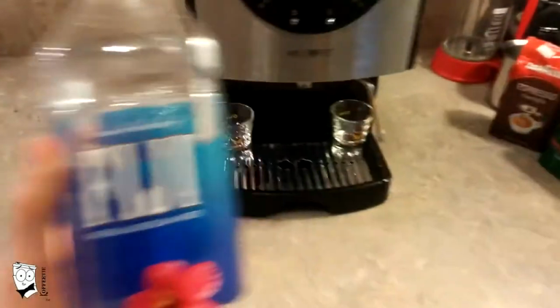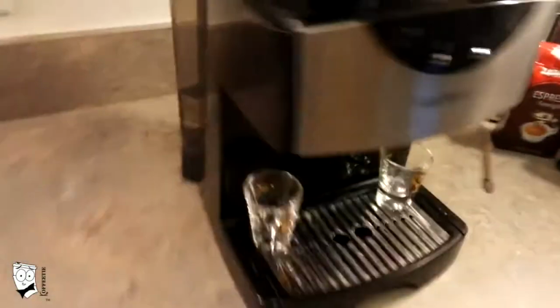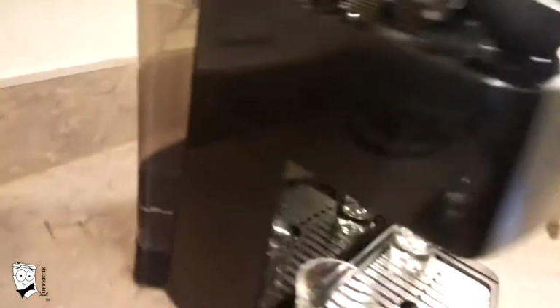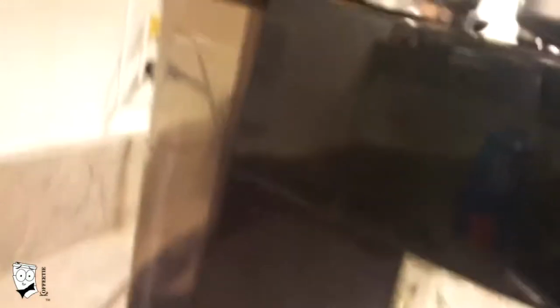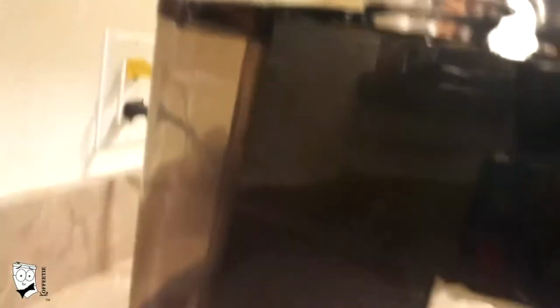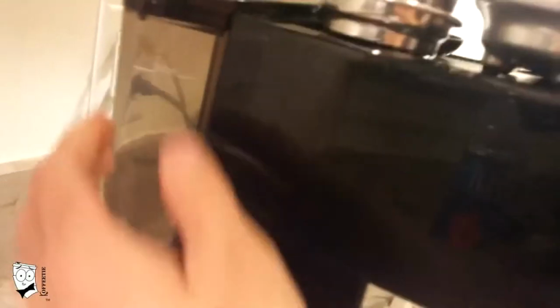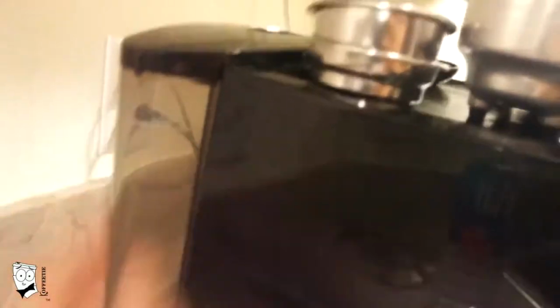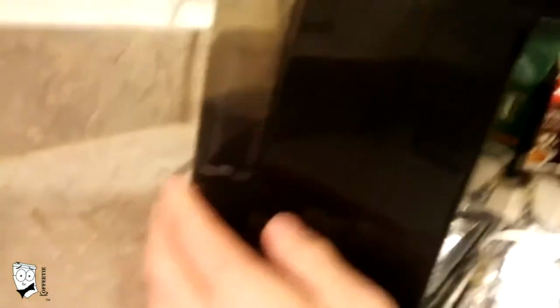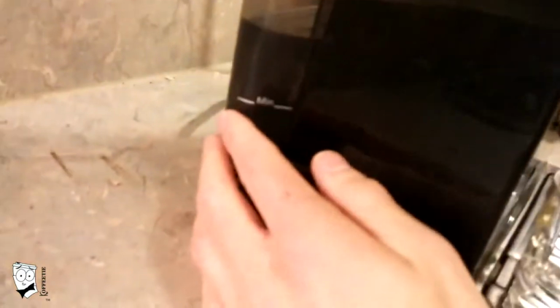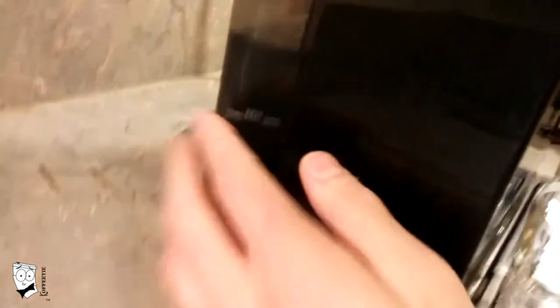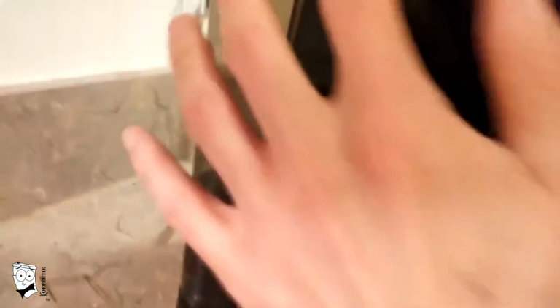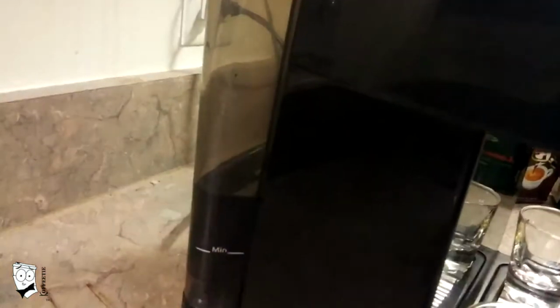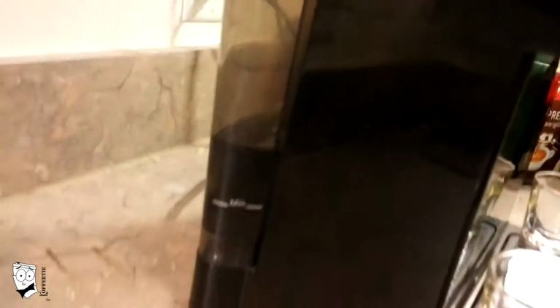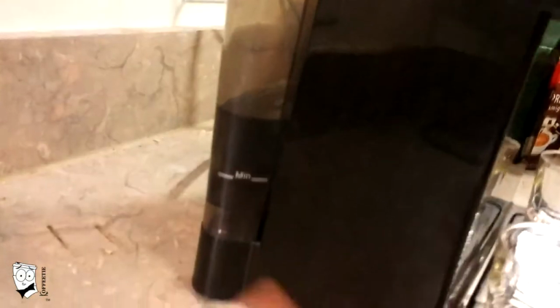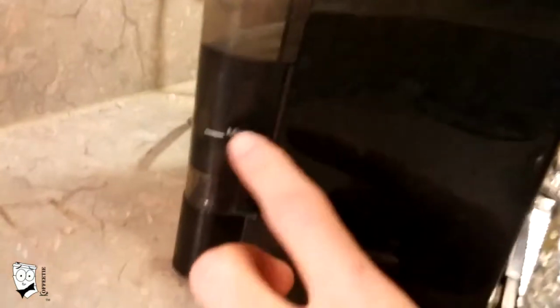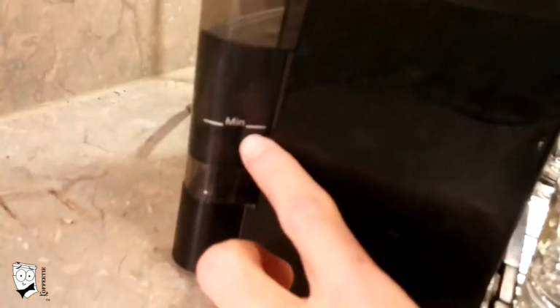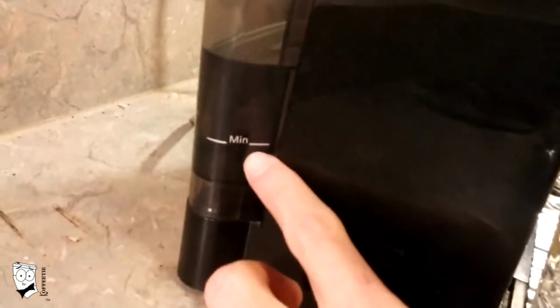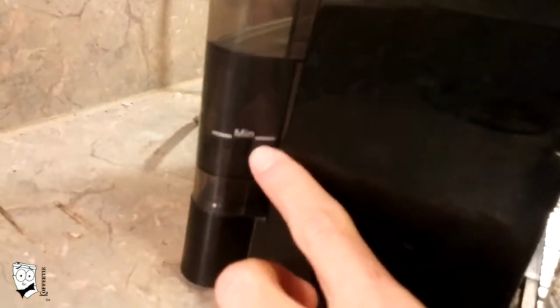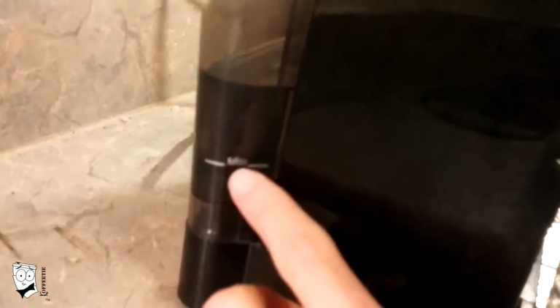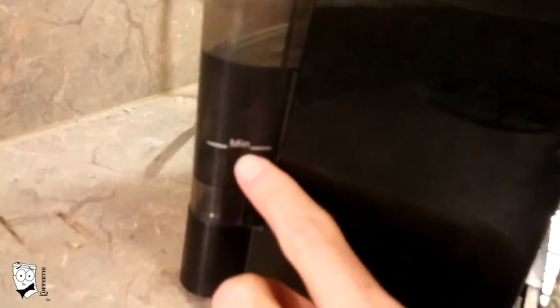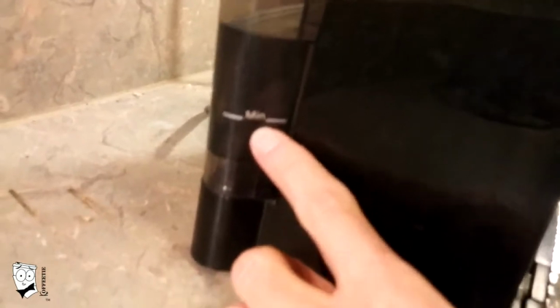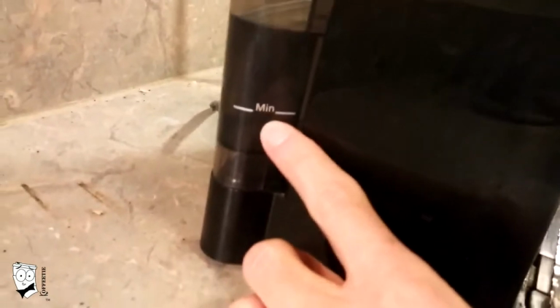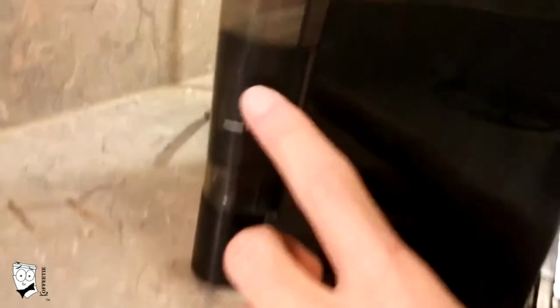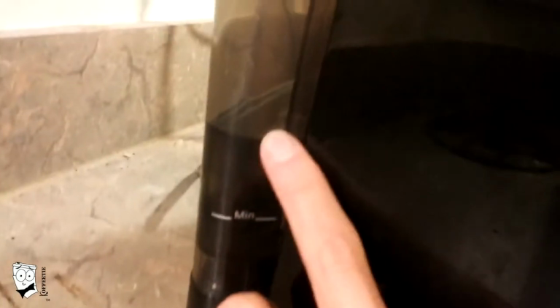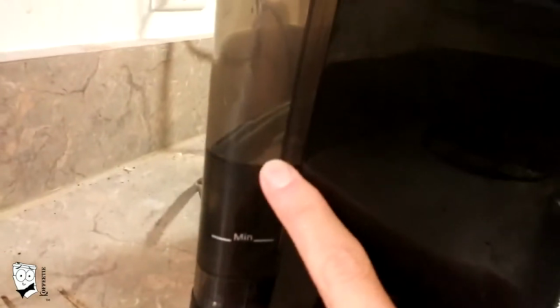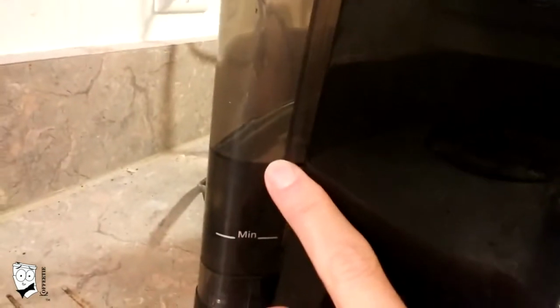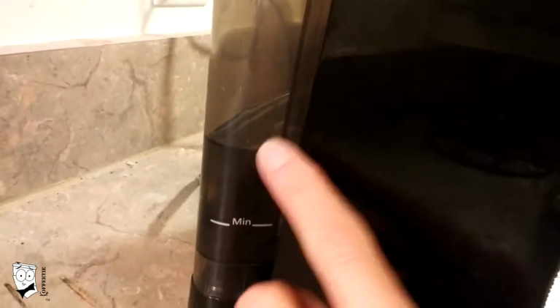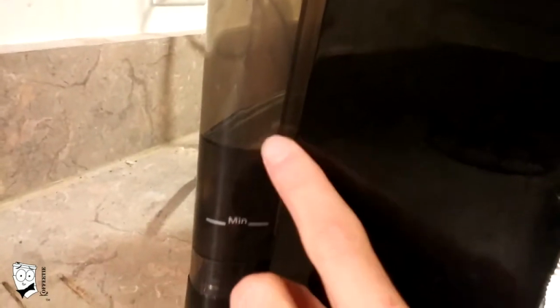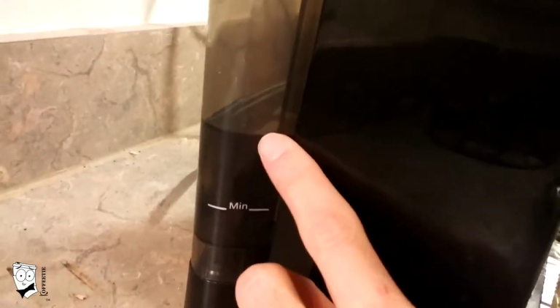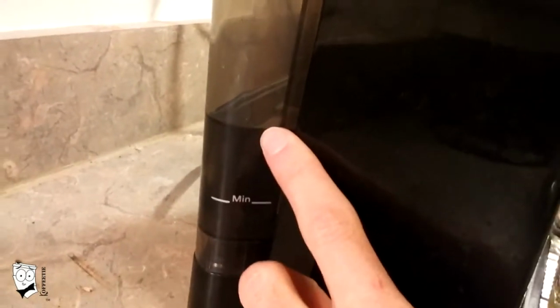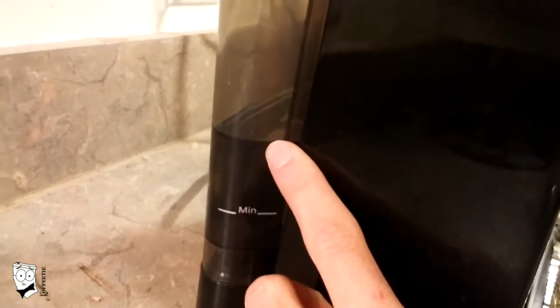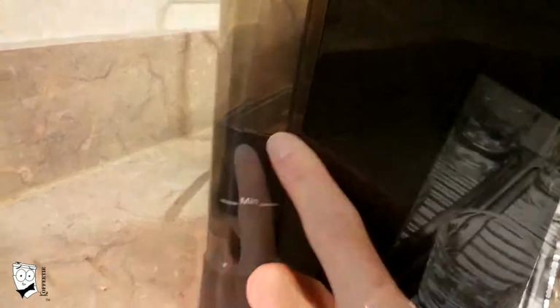Going behind the machine, you'll find the water reservoir with its maximum and minimum line marked on the reservoir itself. Never ever run your machine if it's below or very close to the minimum line. You can see here I'm well above it, which is perfect for the two shots that we're going to pull today.